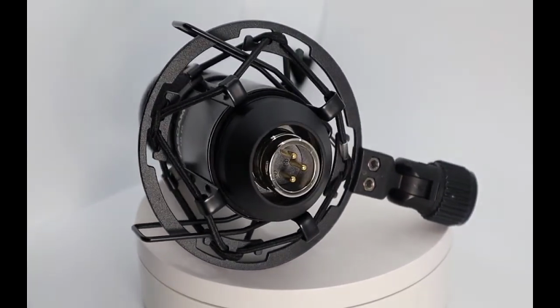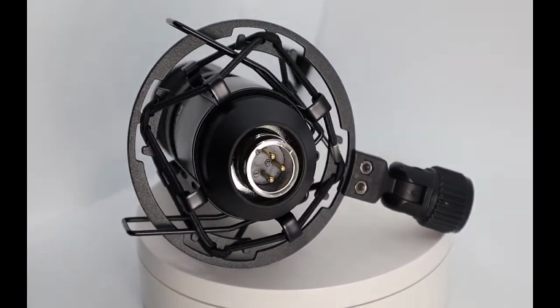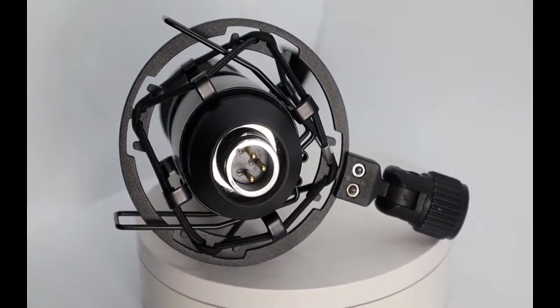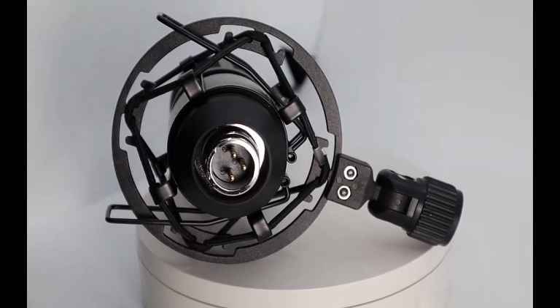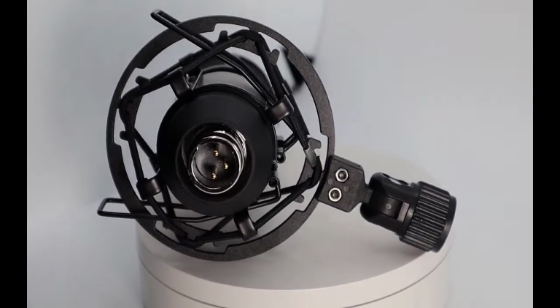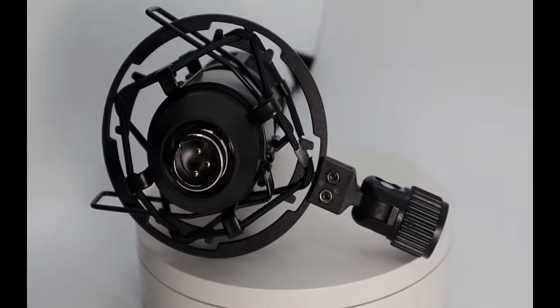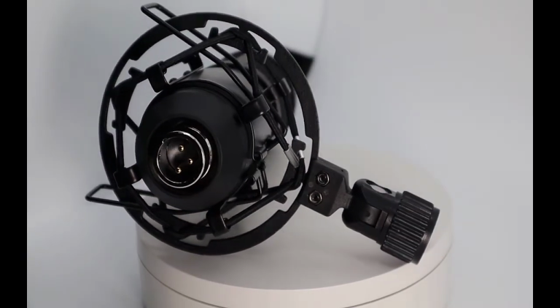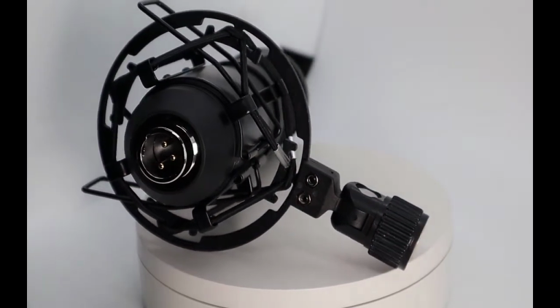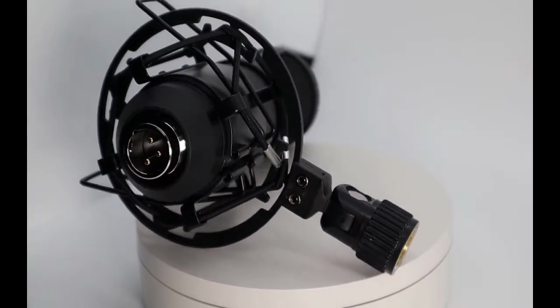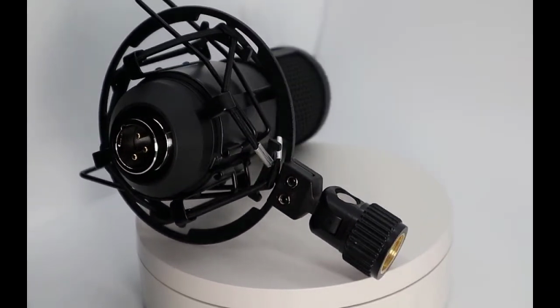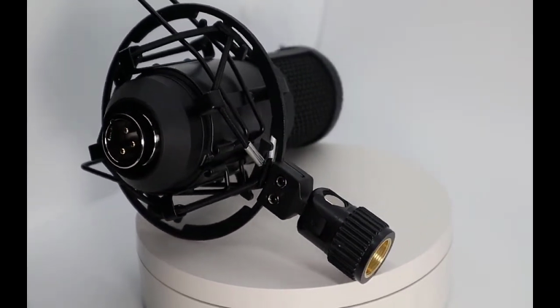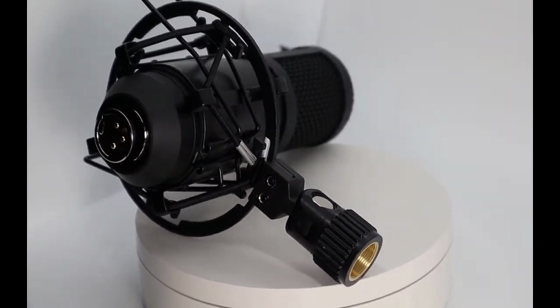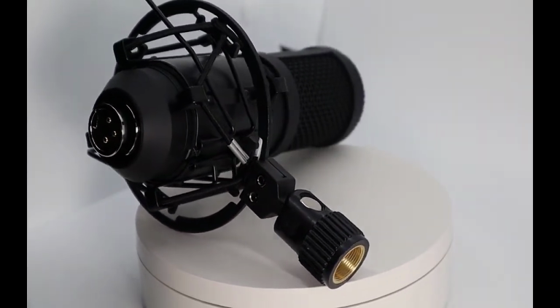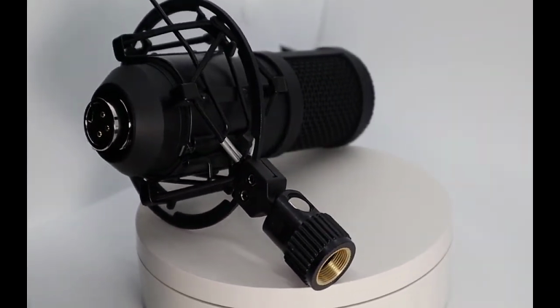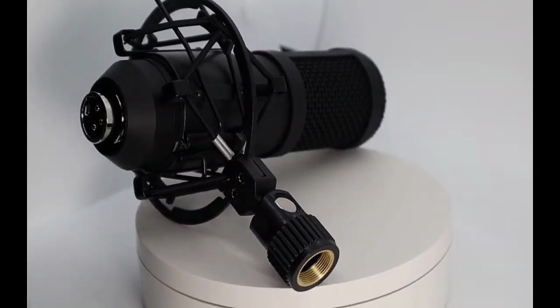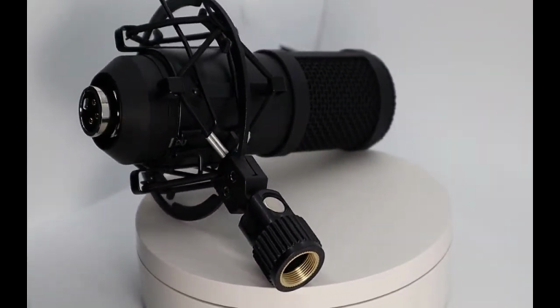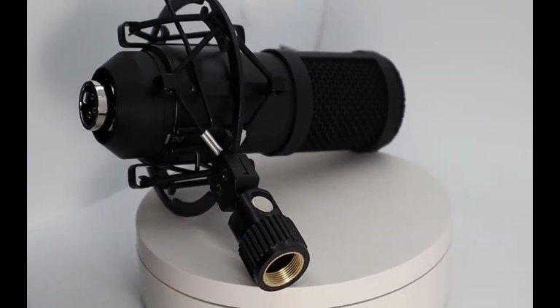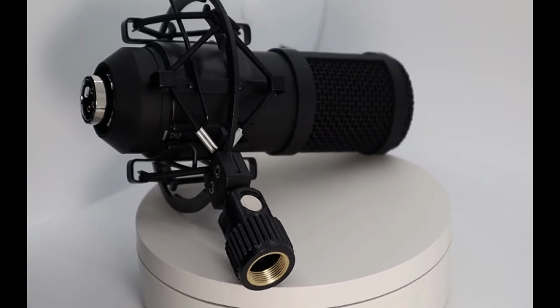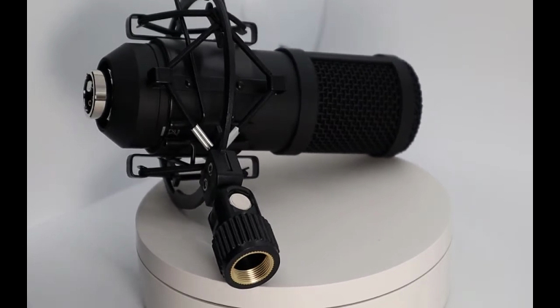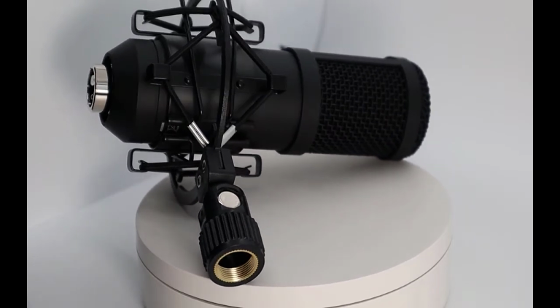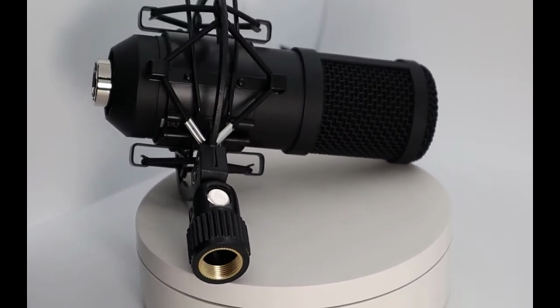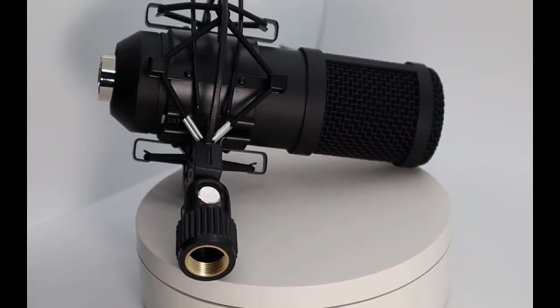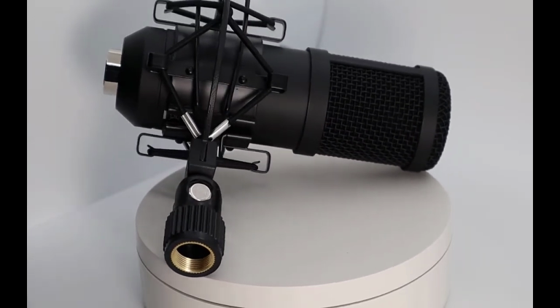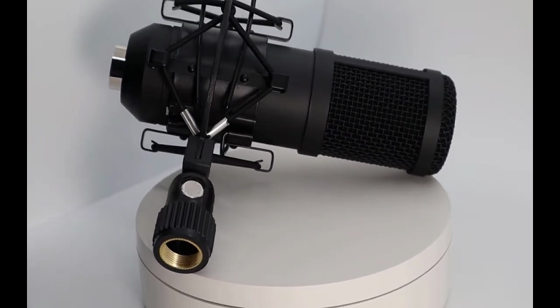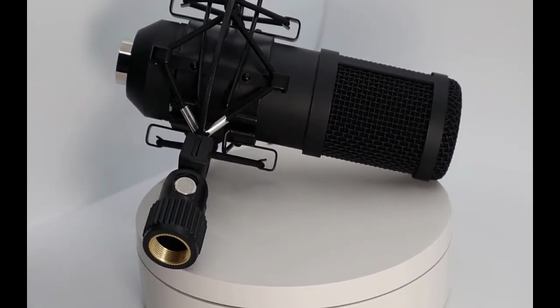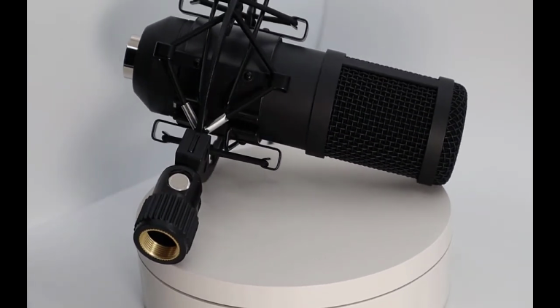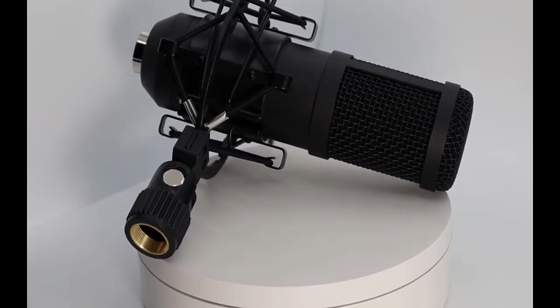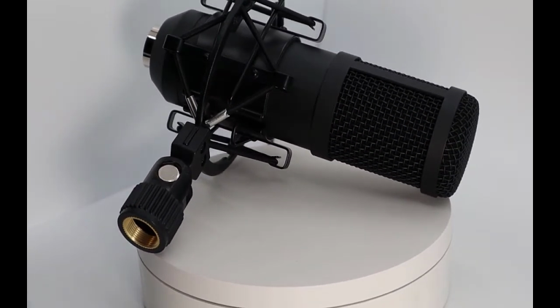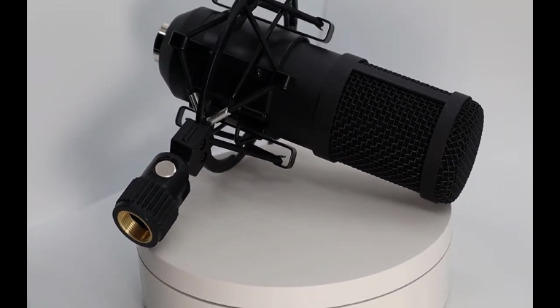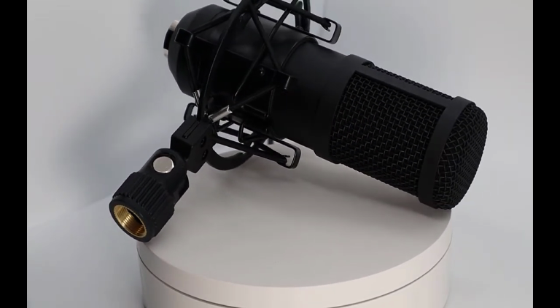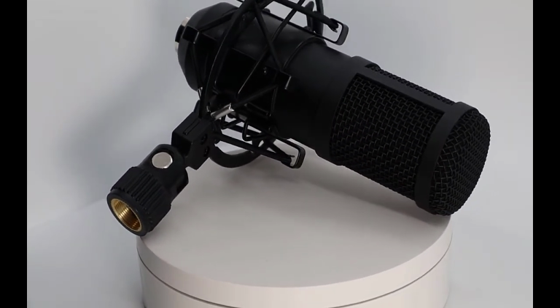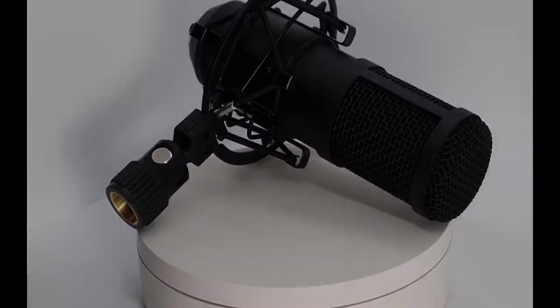When I looked at the images online, I was expecting a microphone at least on par with the Zoom ZDM1, but what I got was a microphone that looks more along the lines of a handheld than a broadcast microphone.